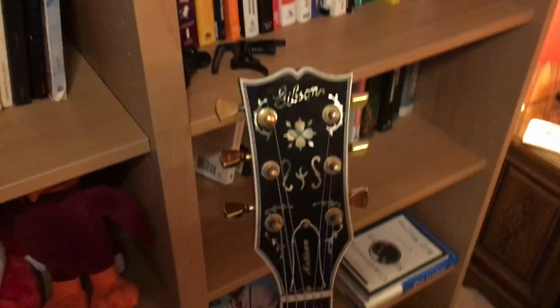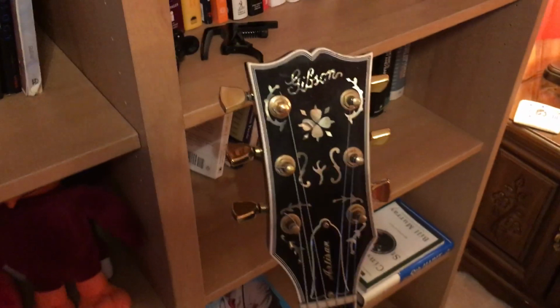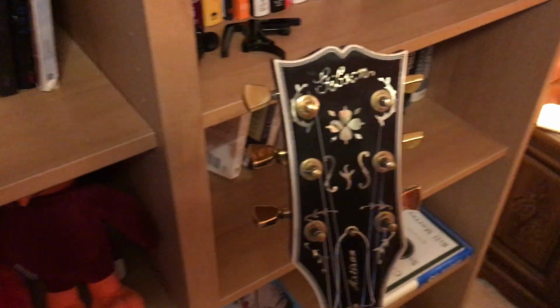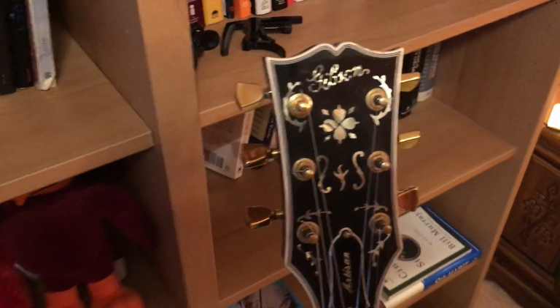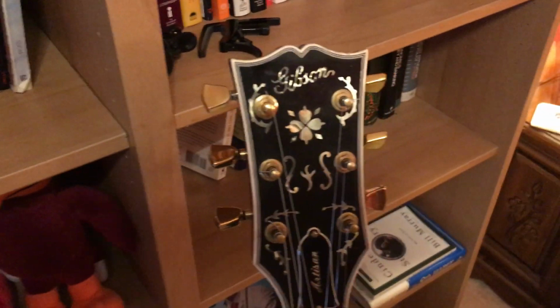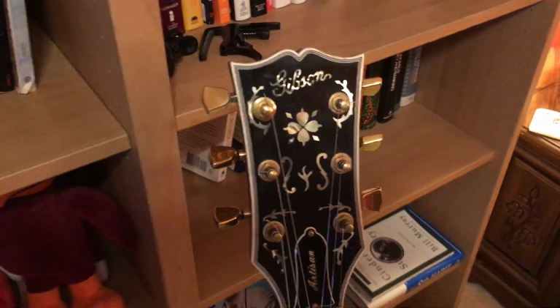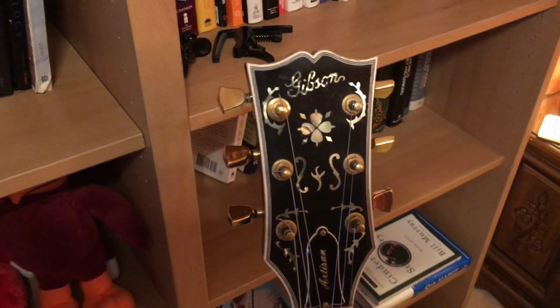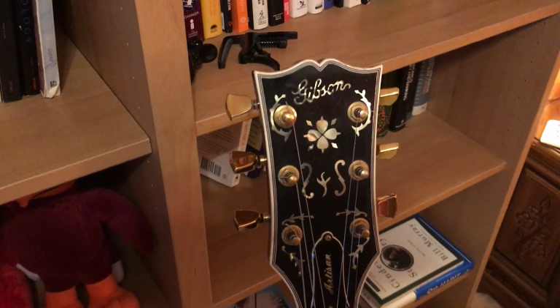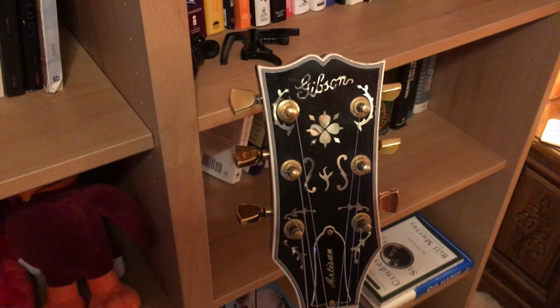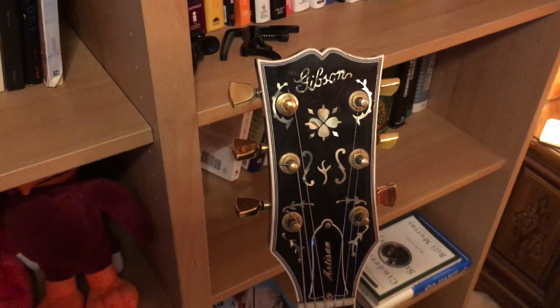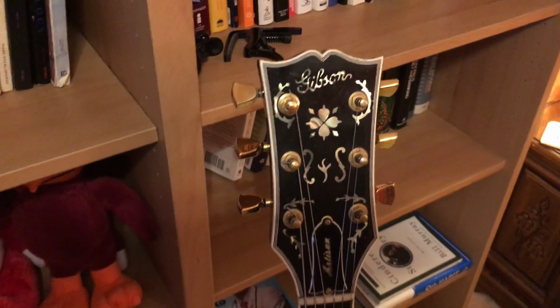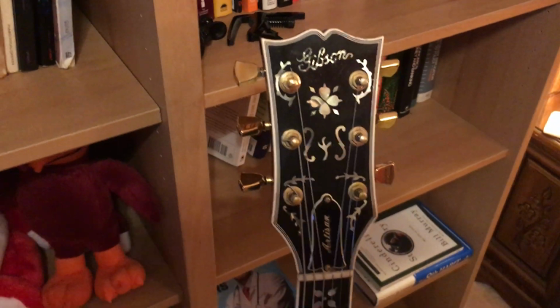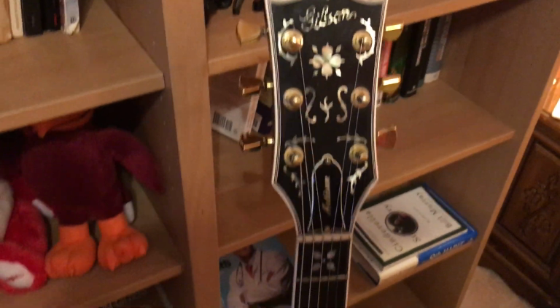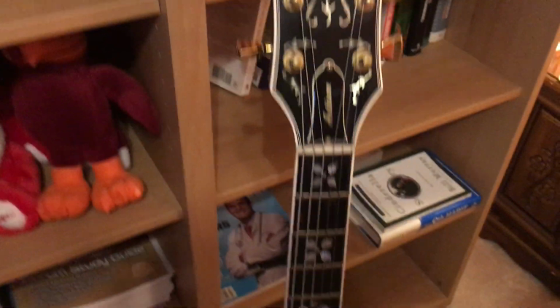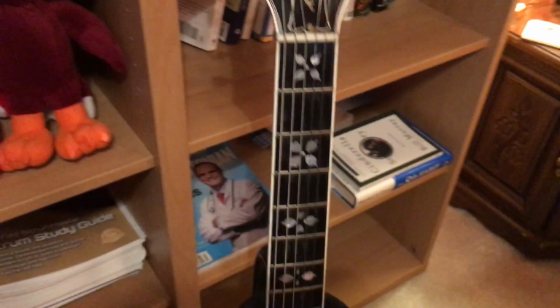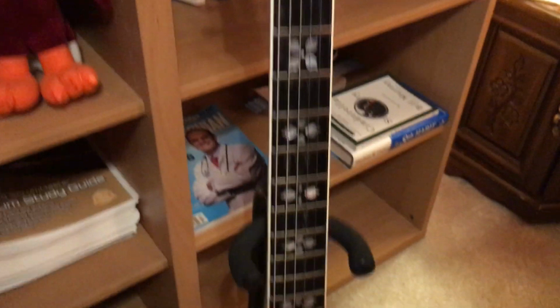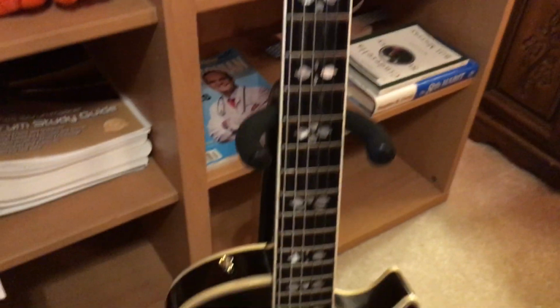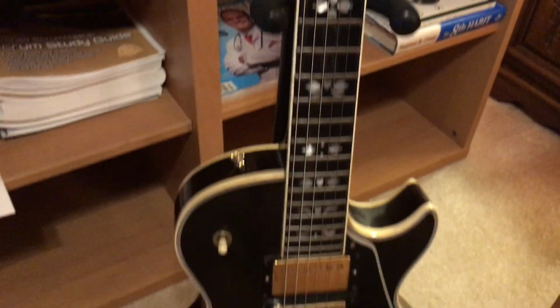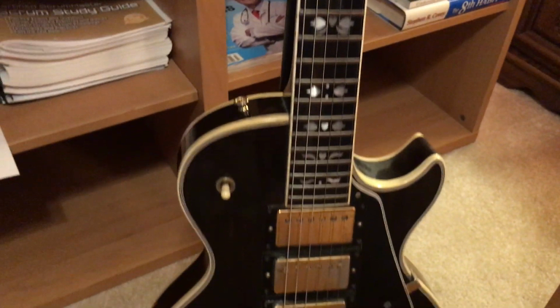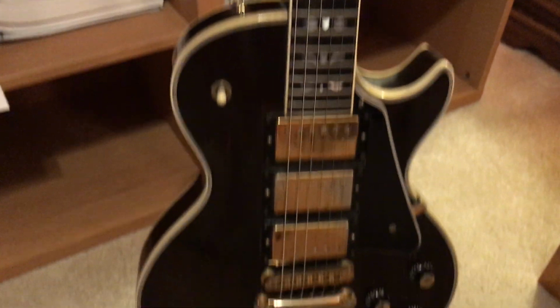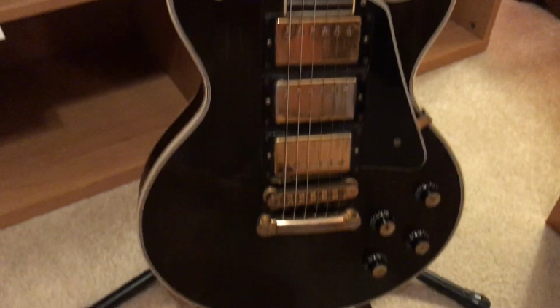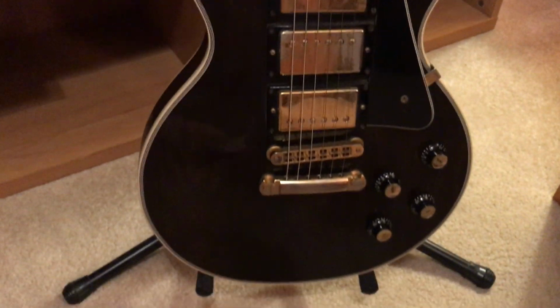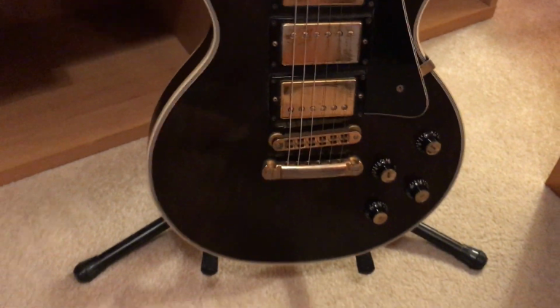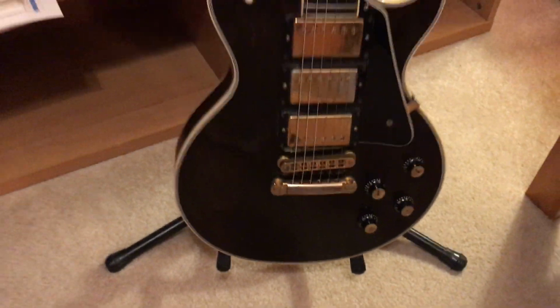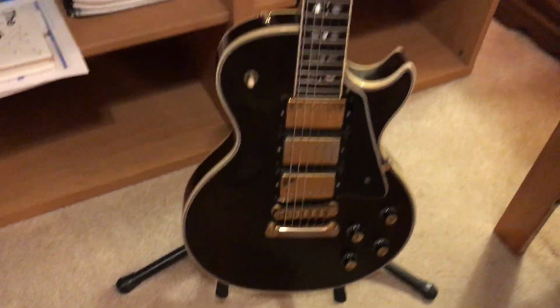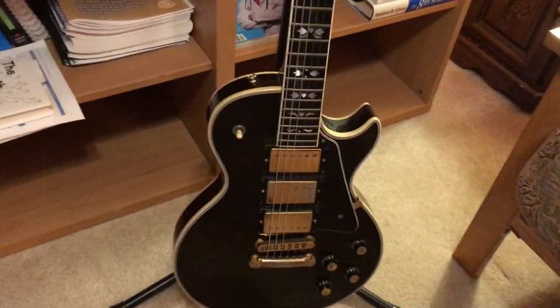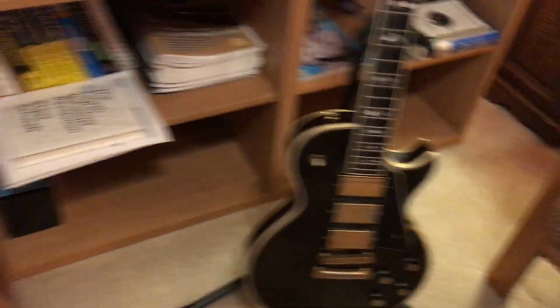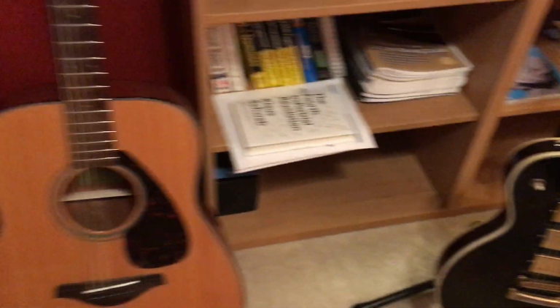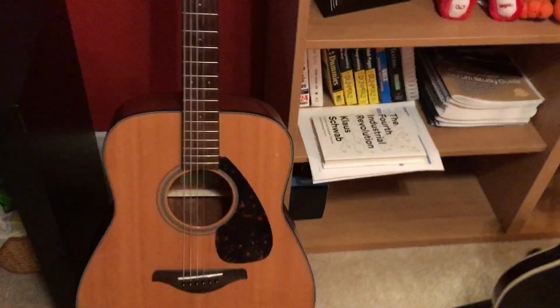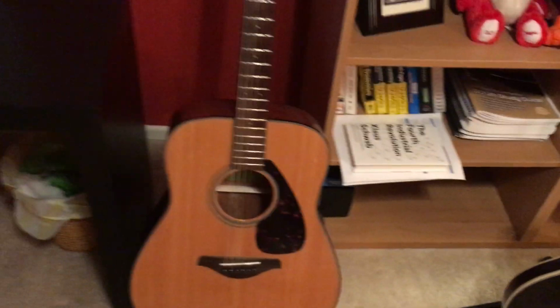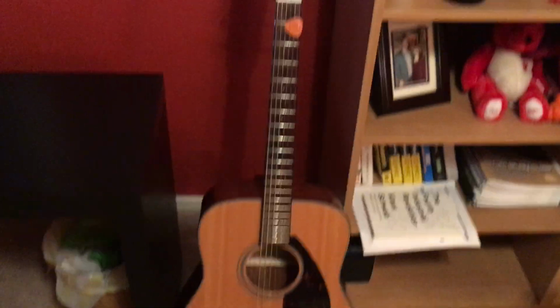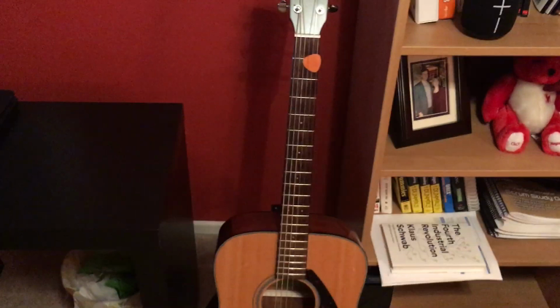Here's my 1978 Gibson Les Paul Artisan. That bad boy has a great sound to it. There's also another acoustic.